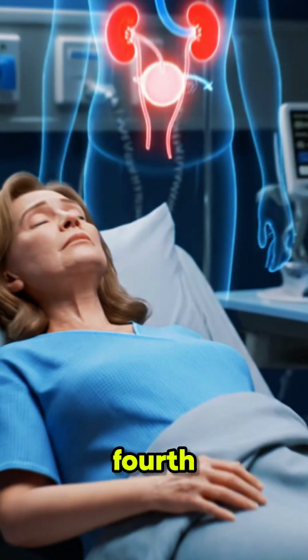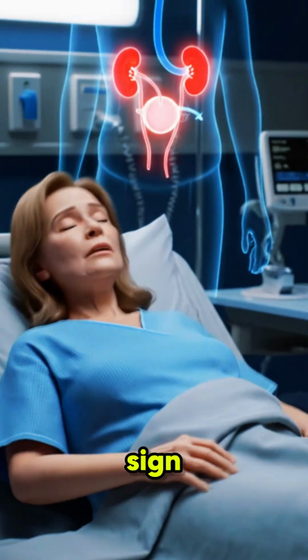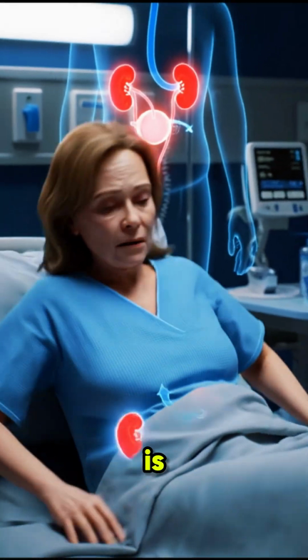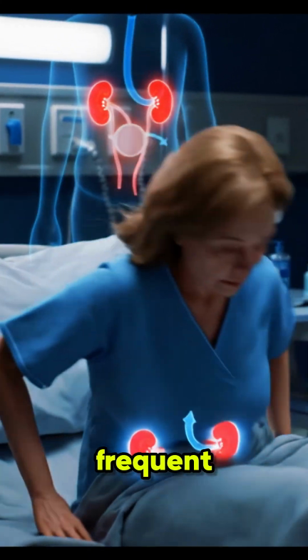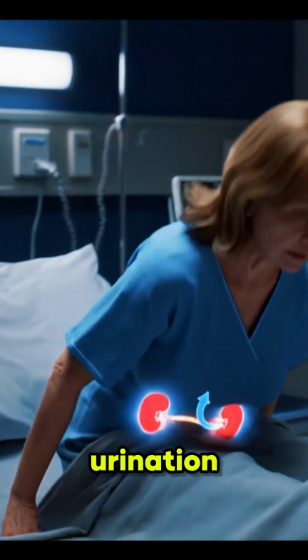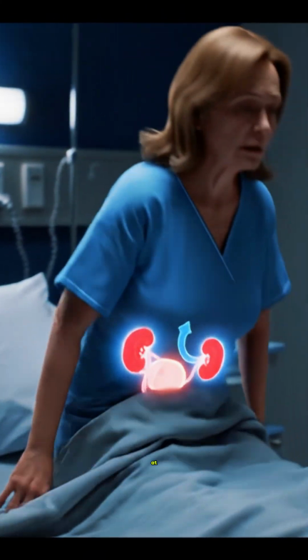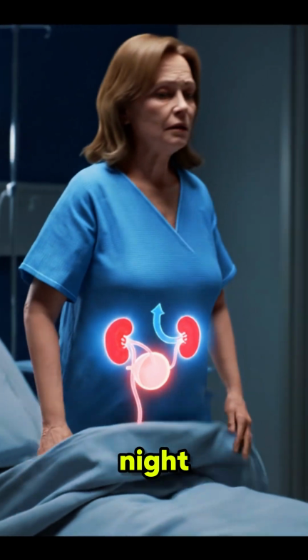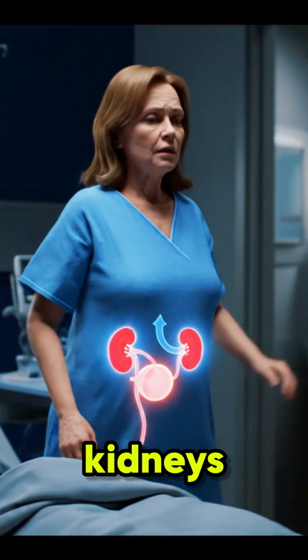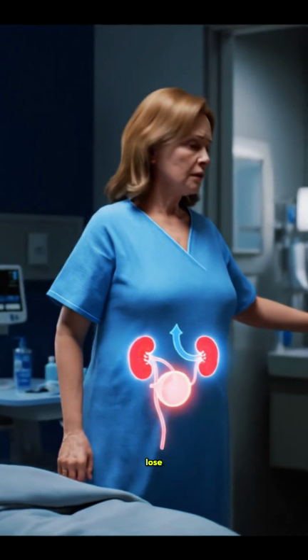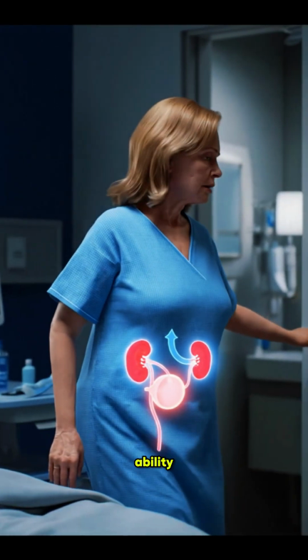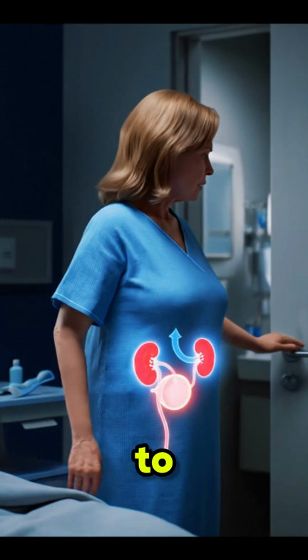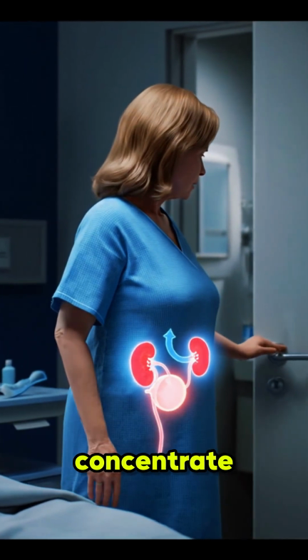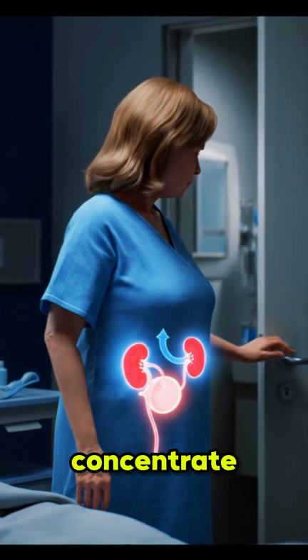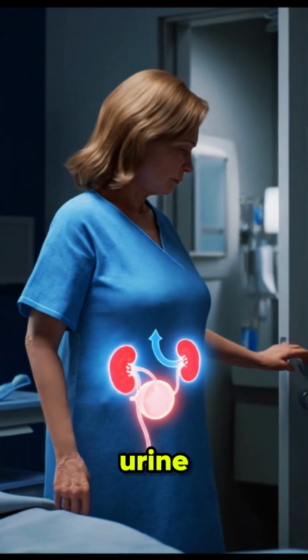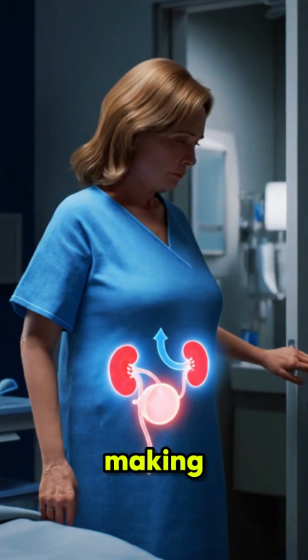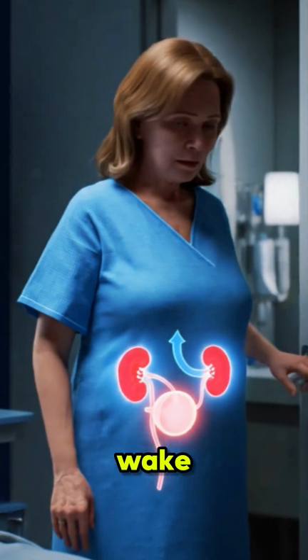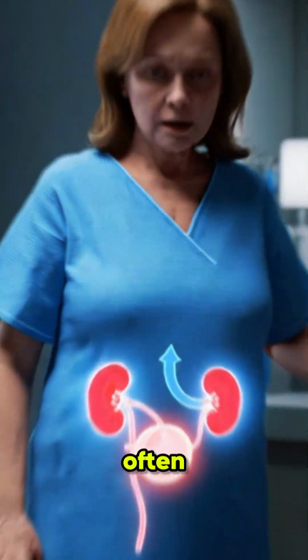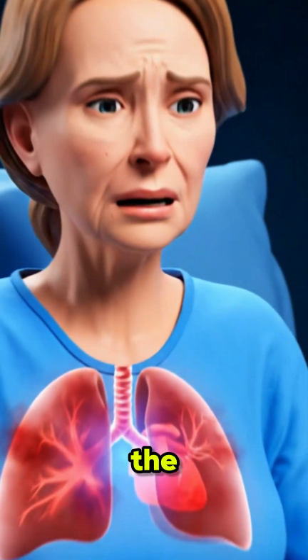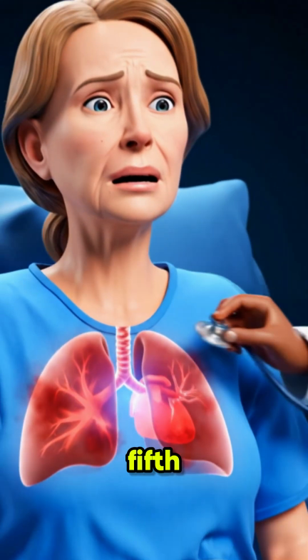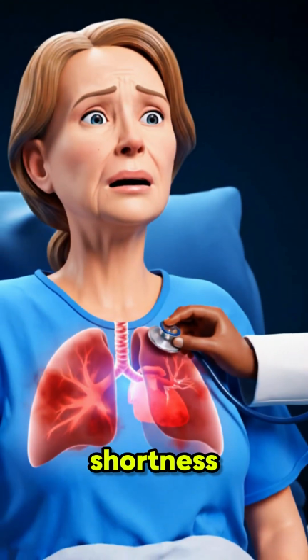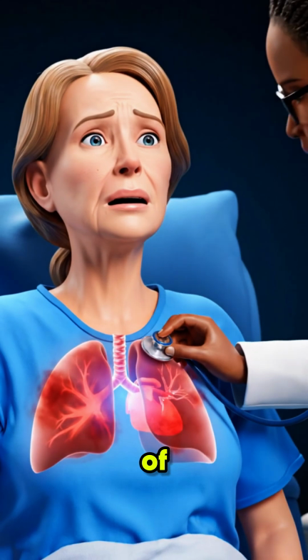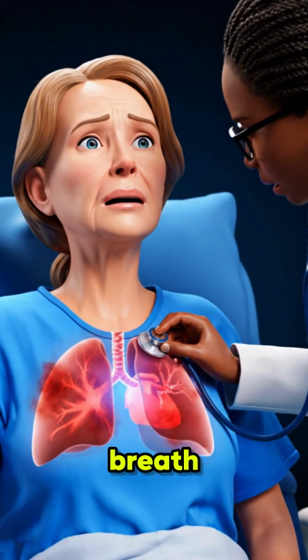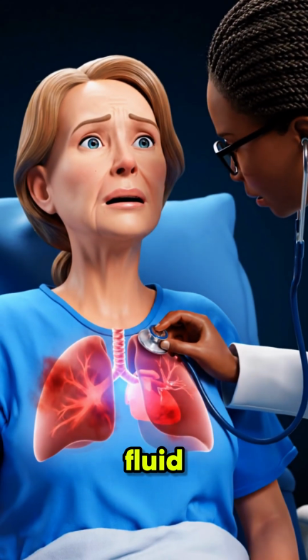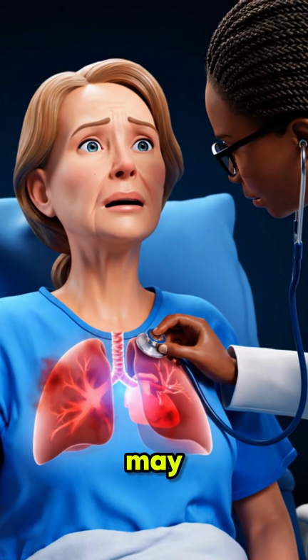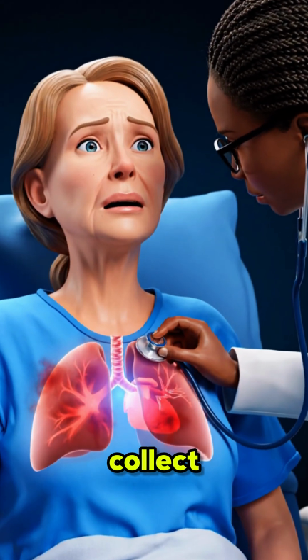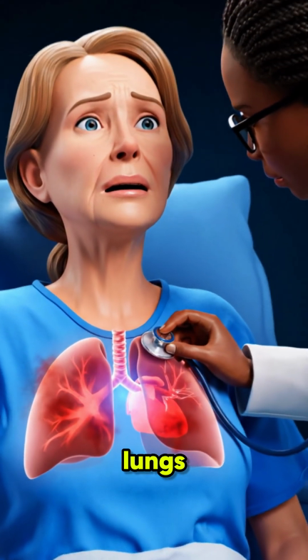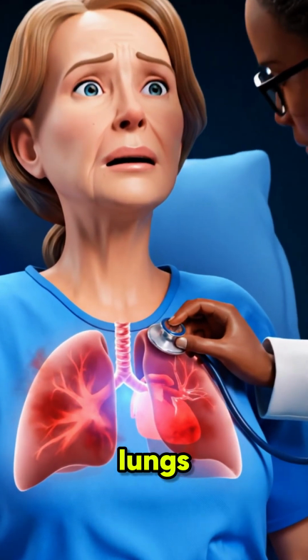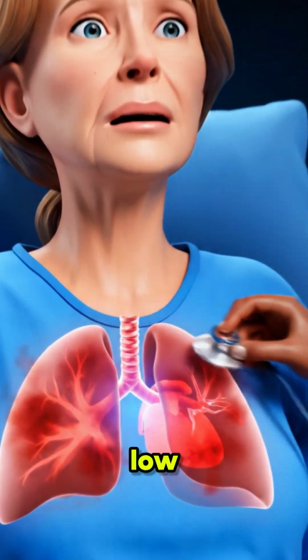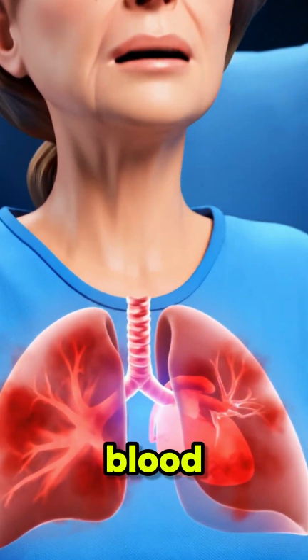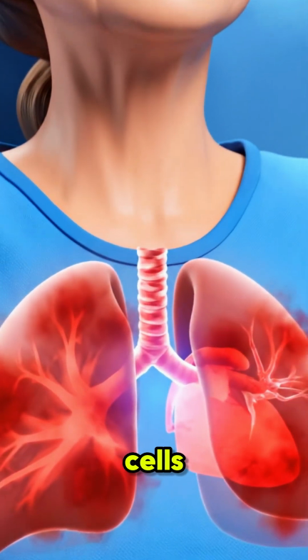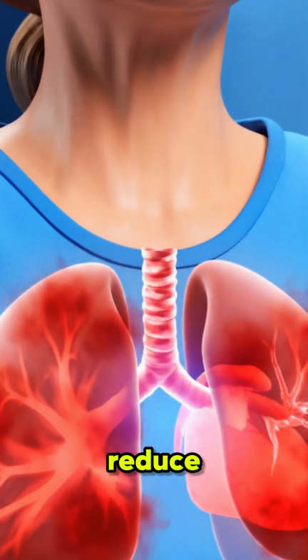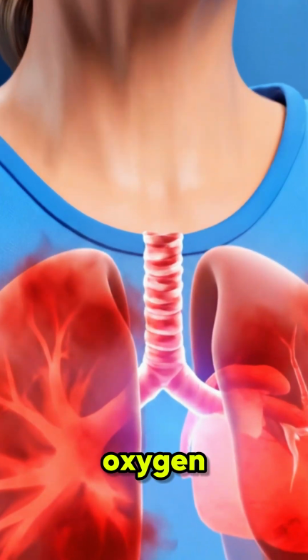The fourth sign is frequent urination at night. Your kidneys lose the ability to concentrate urine, making you wake up often. The fifth sign is shortness of breath. Fluid may collect in the lungs, or low red blood cells reduce oxygen.